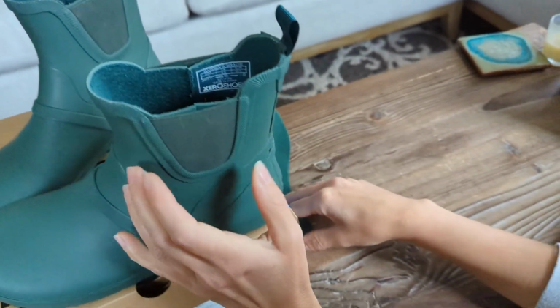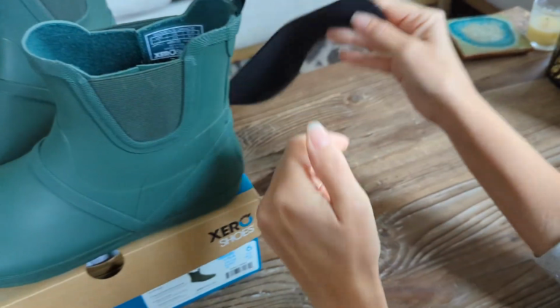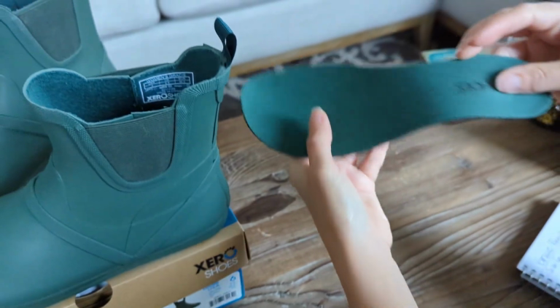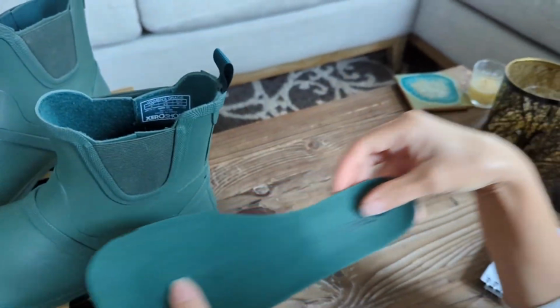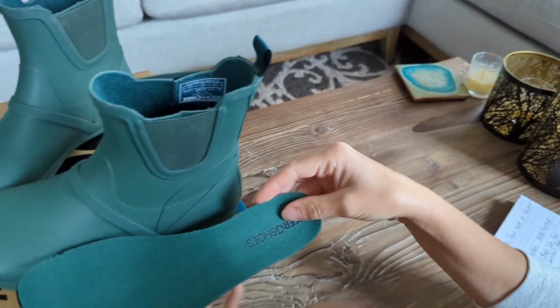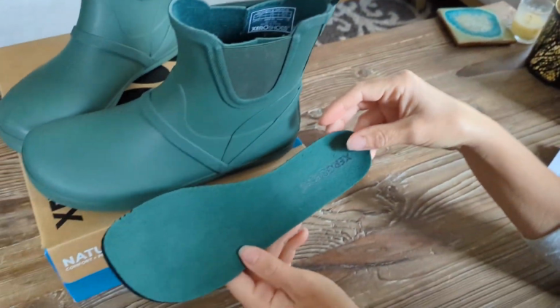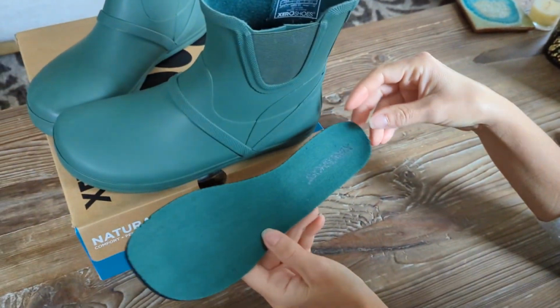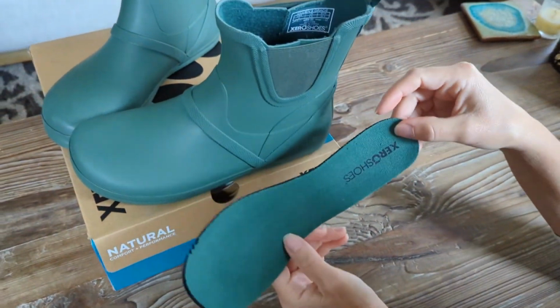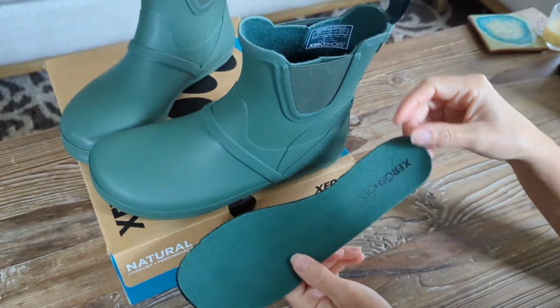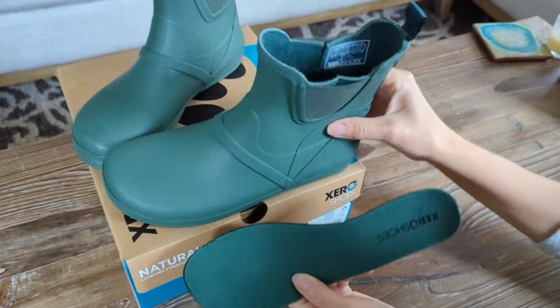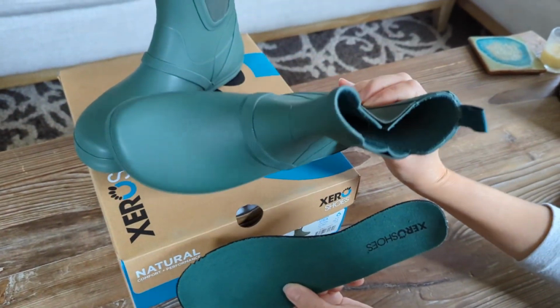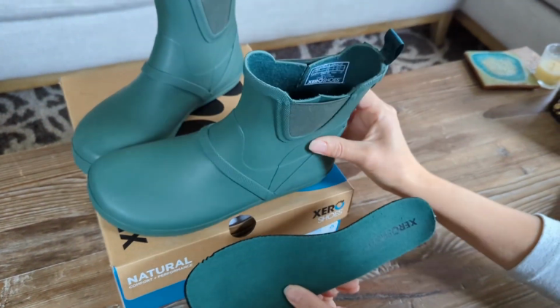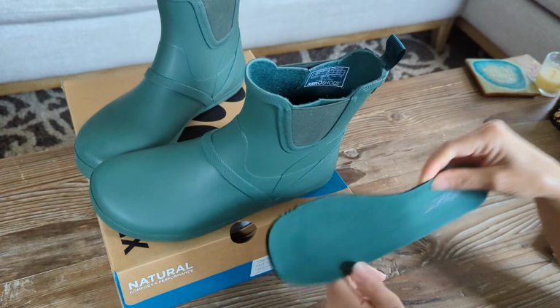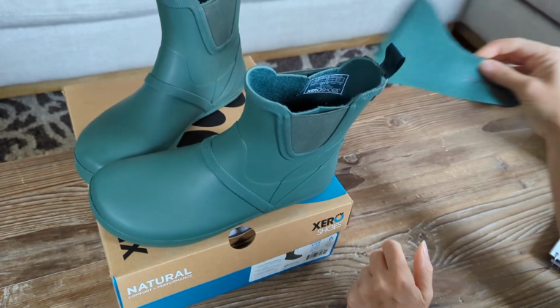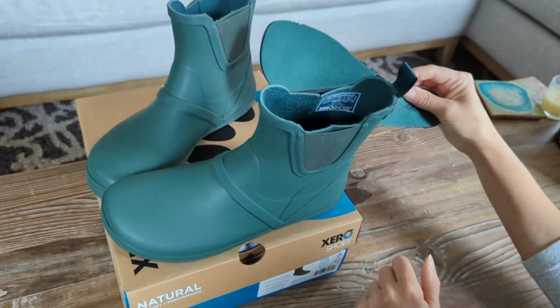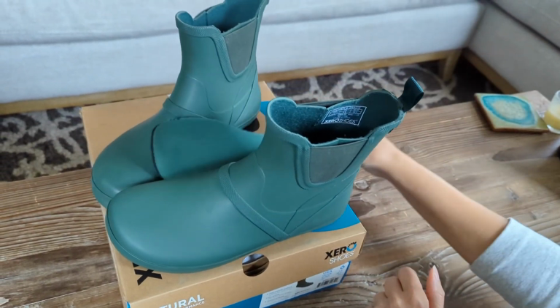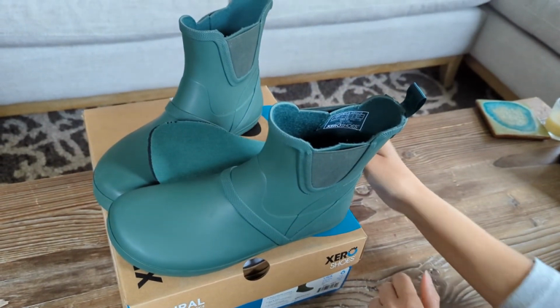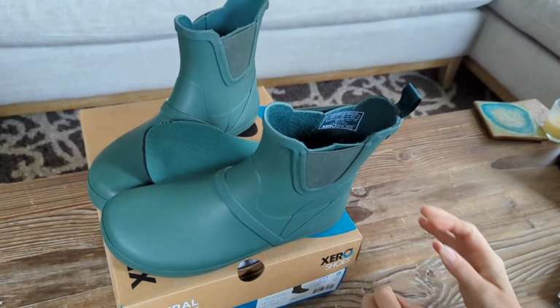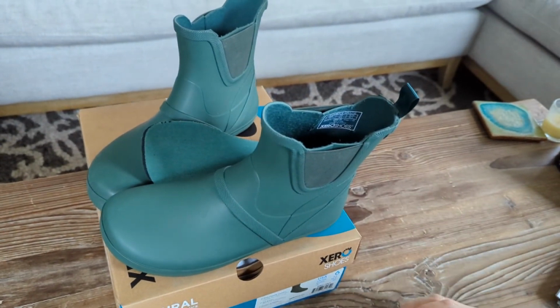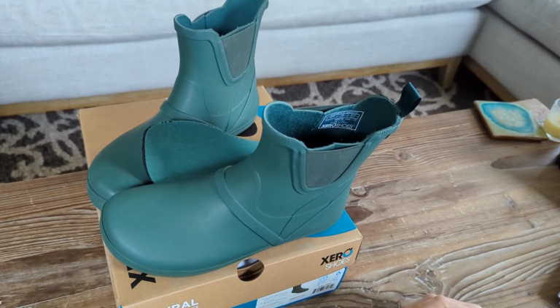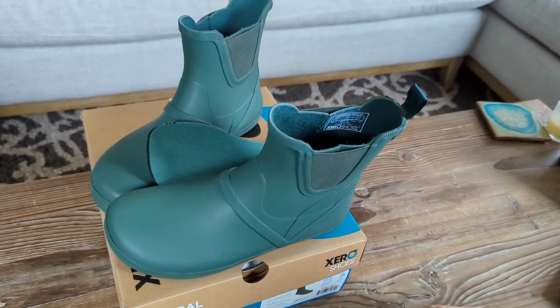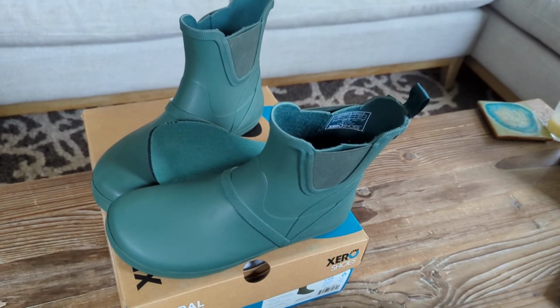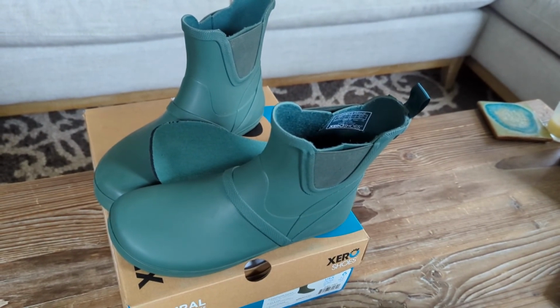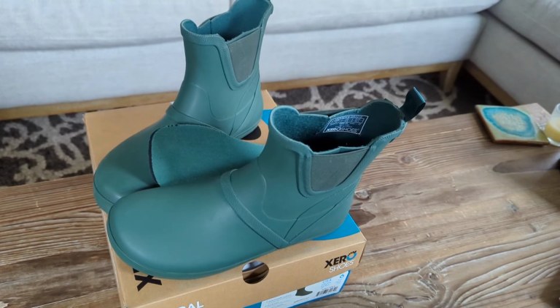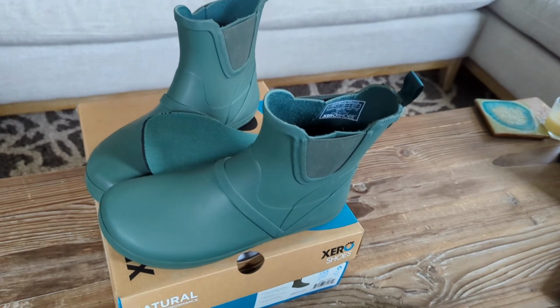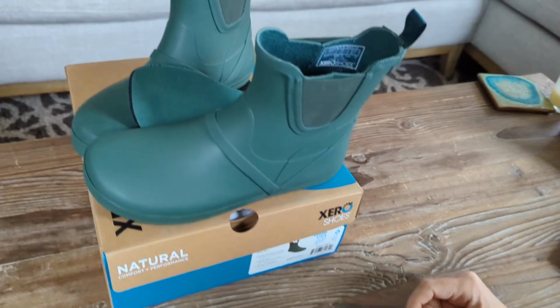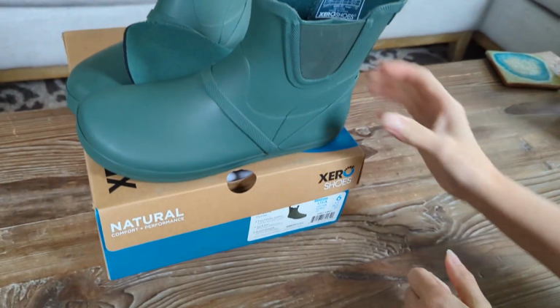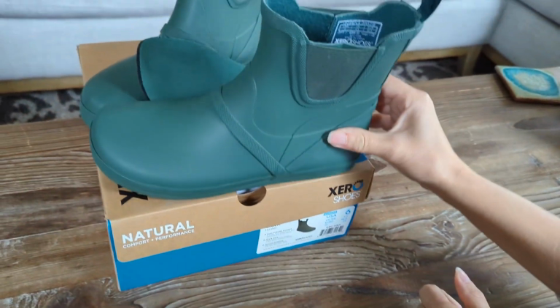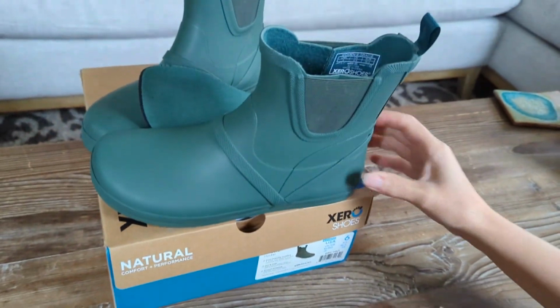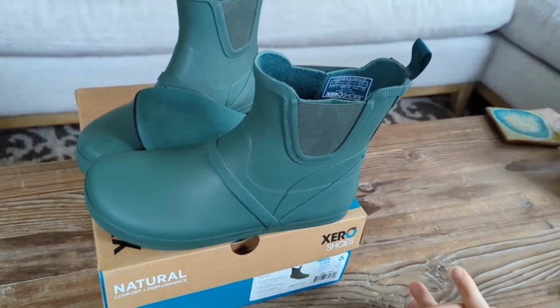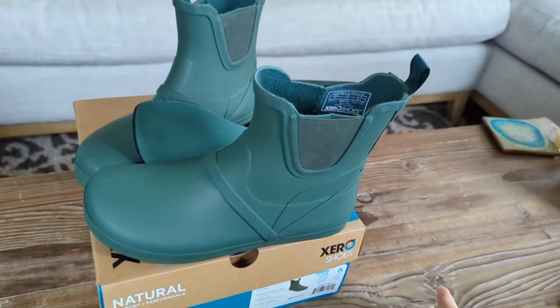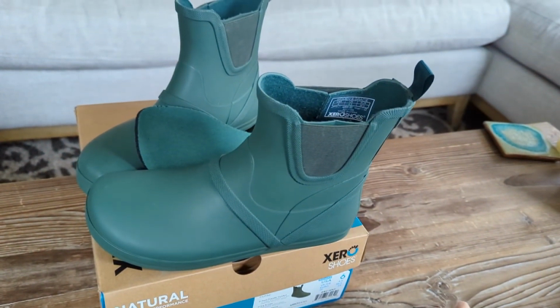You can also remove the sole on the bottom if you need to, which is a really nice option to have. I'm really excited to try these out — I think they're going to be a great boot for my day-to-day when it's raining.